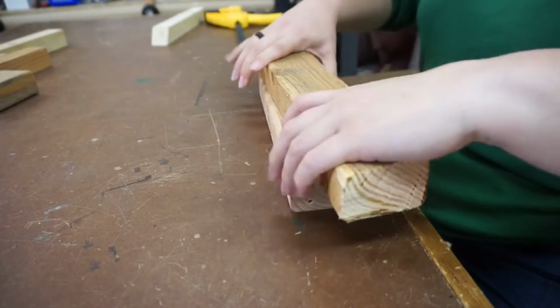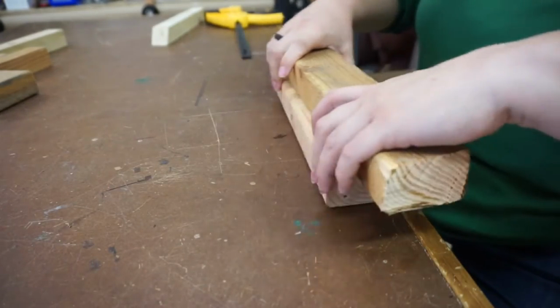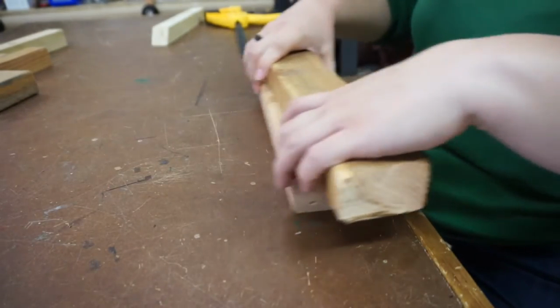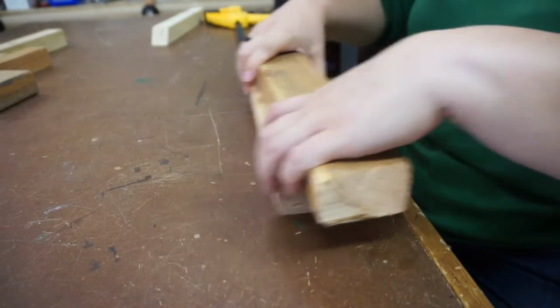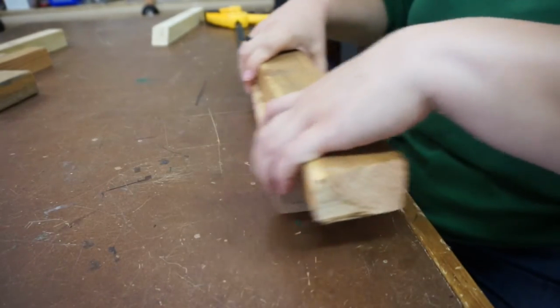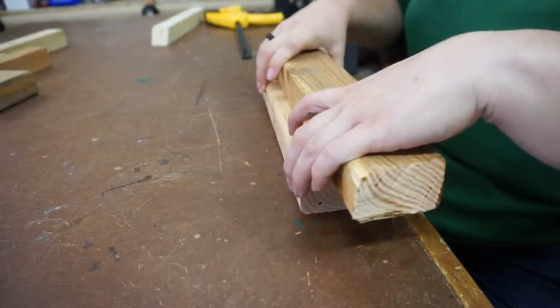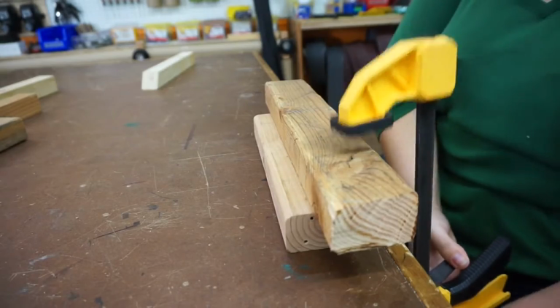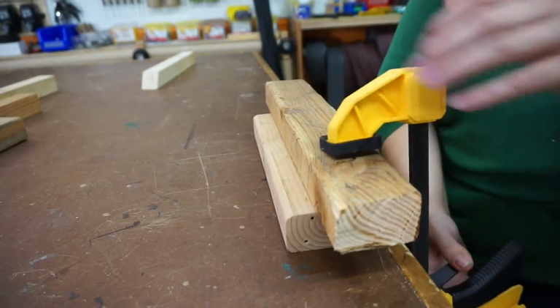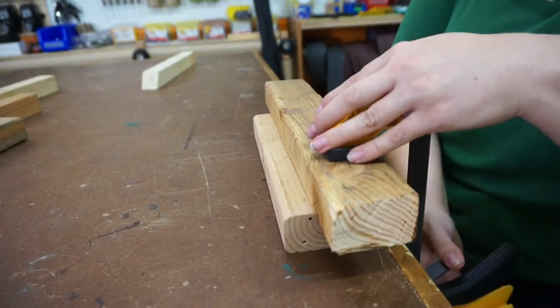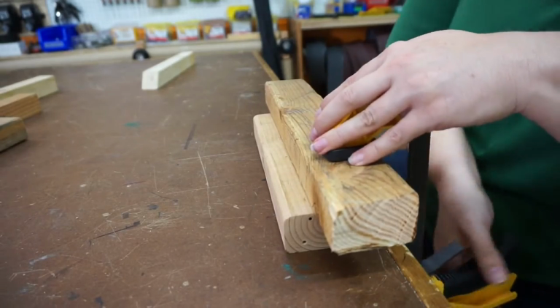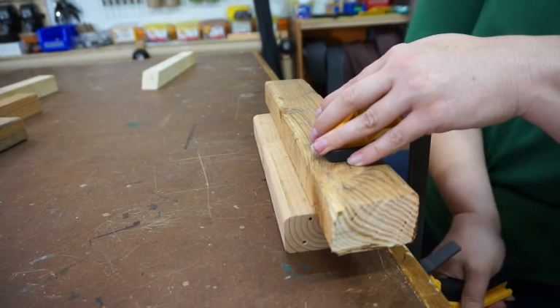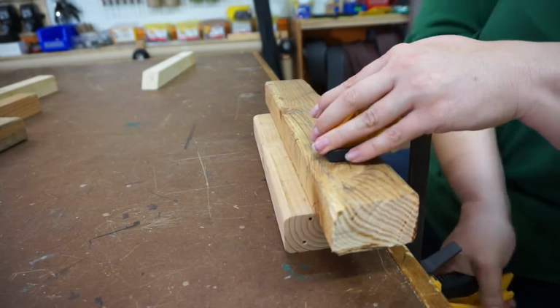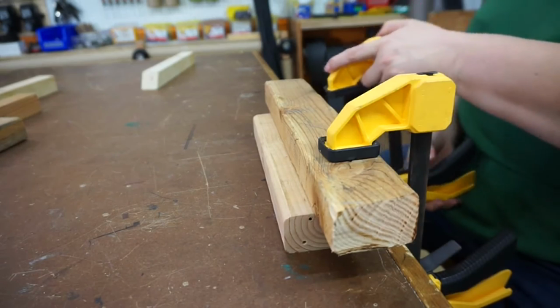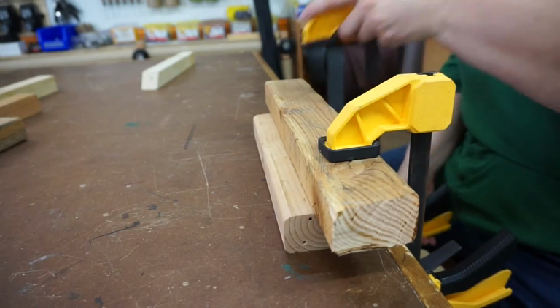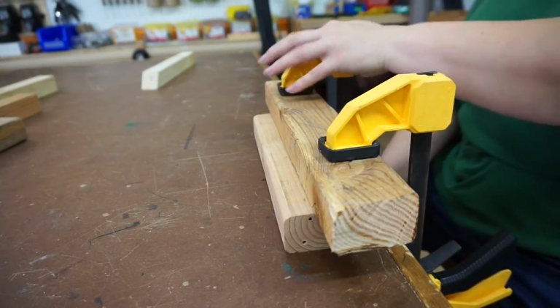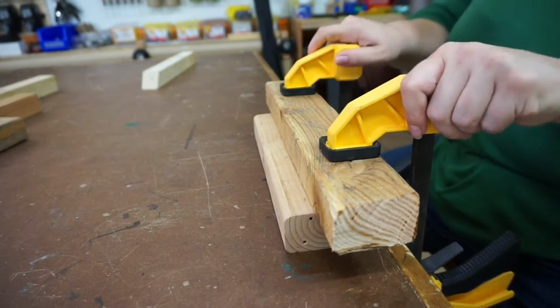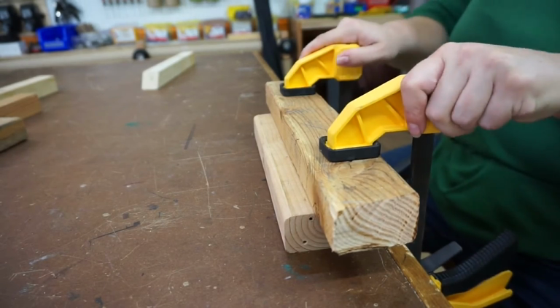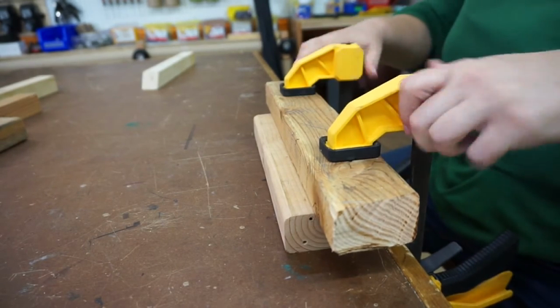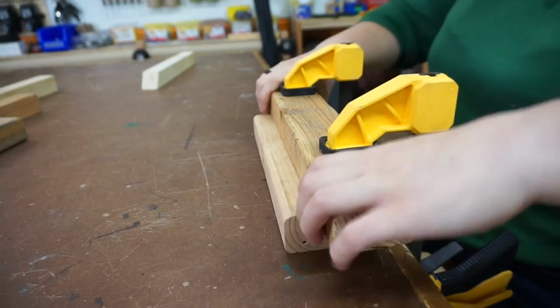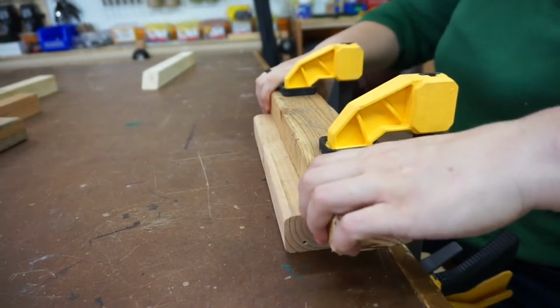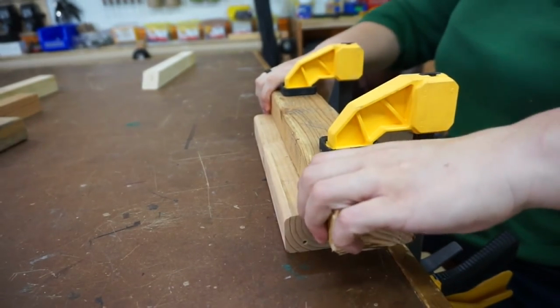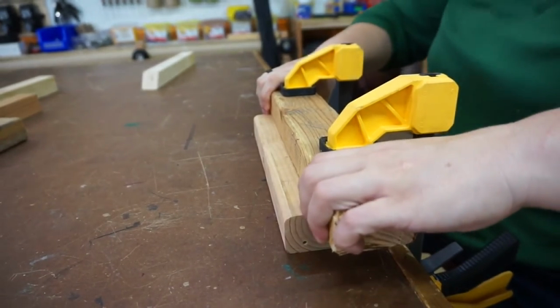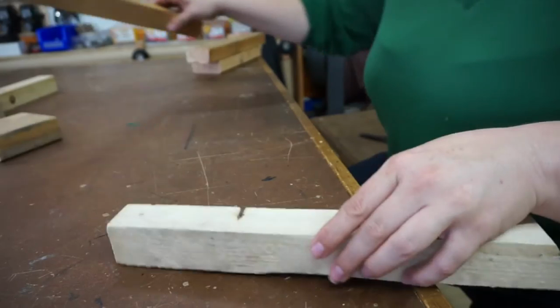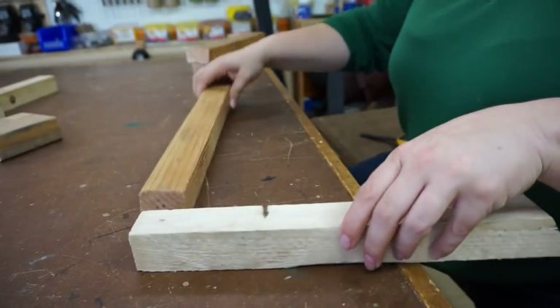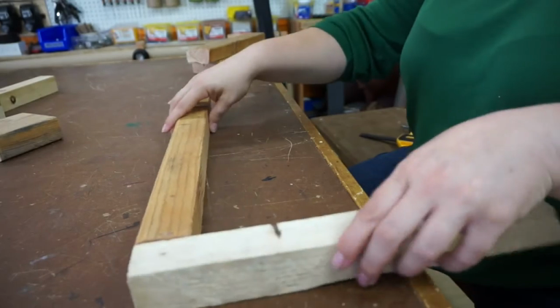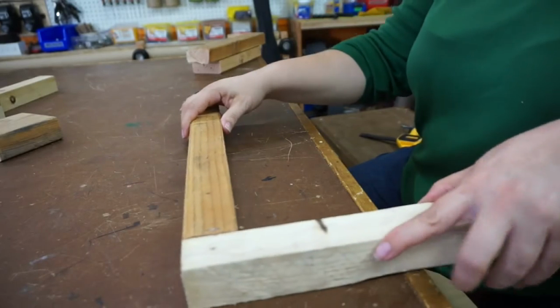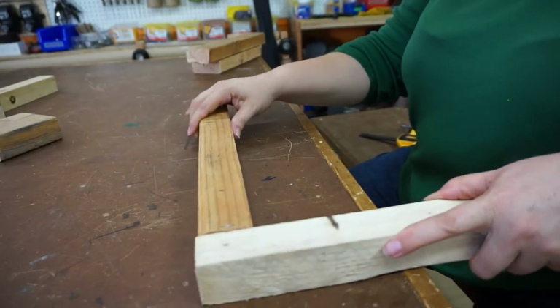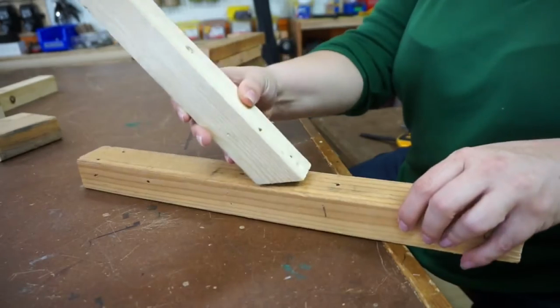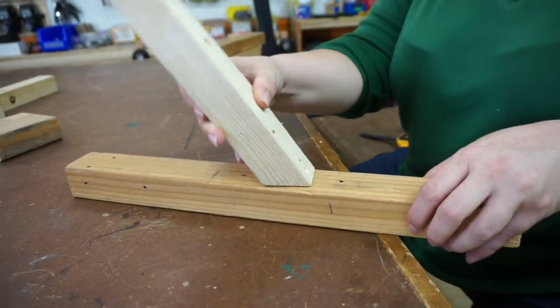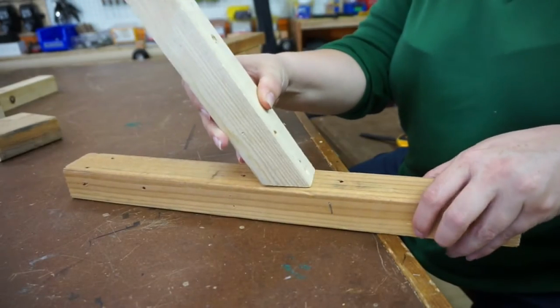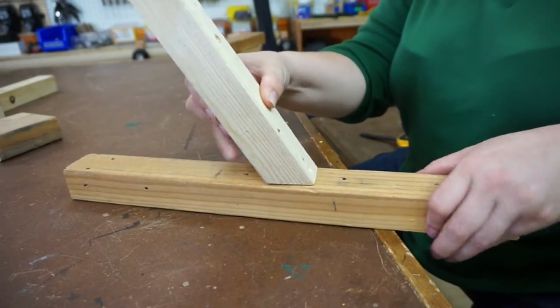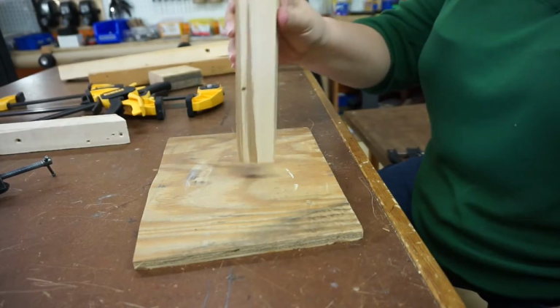Wobbly materials are tough to work with. Sometimes it's easy to clamp — two squeeze clamps will make this secure. But what about this? Or this? Or this?